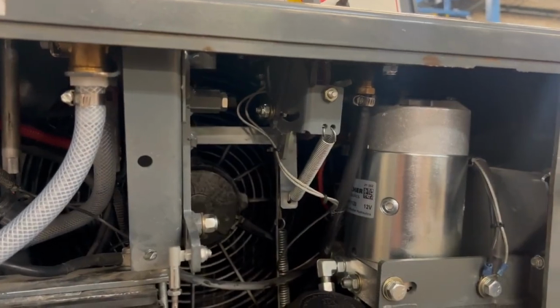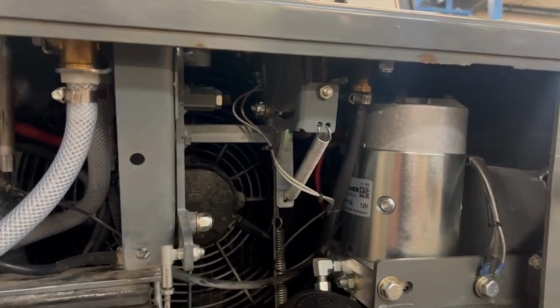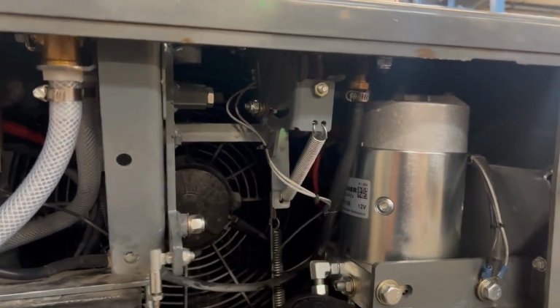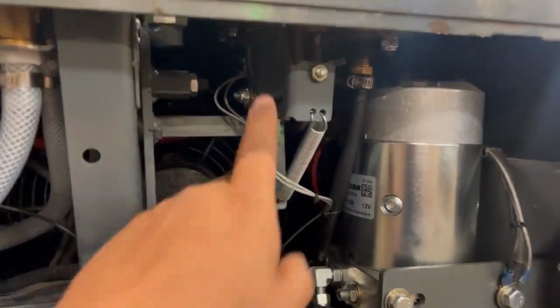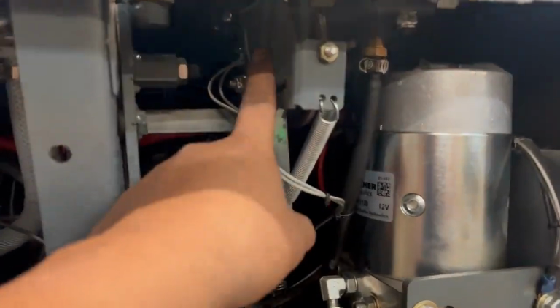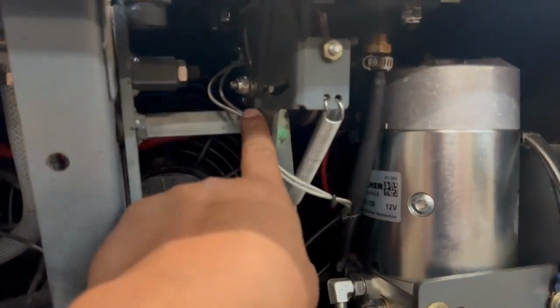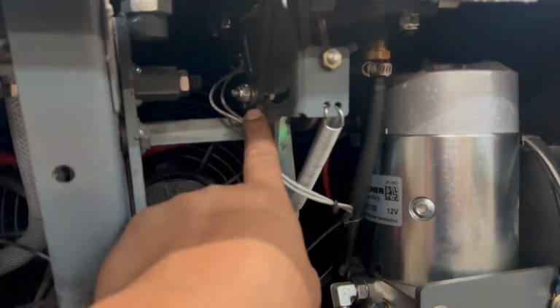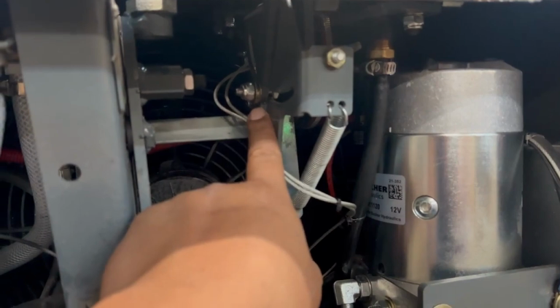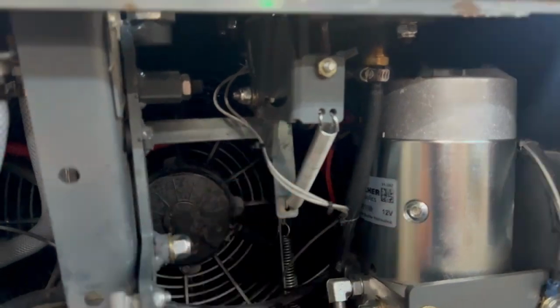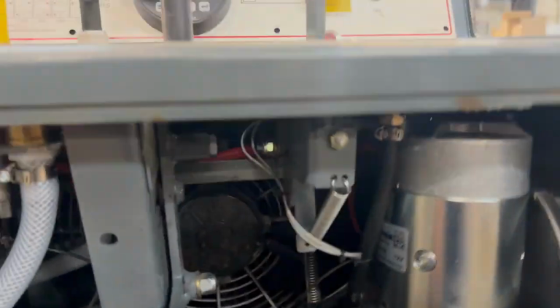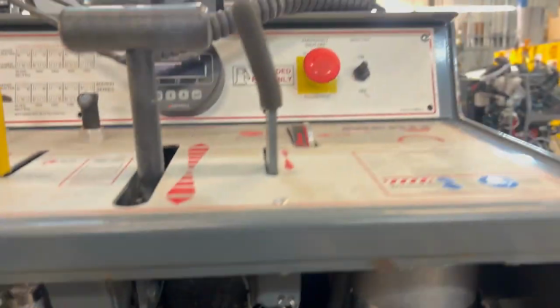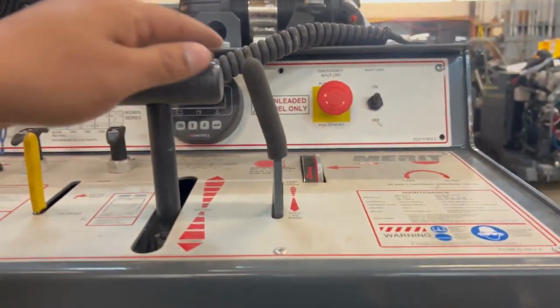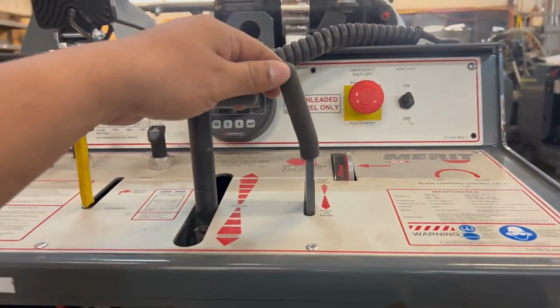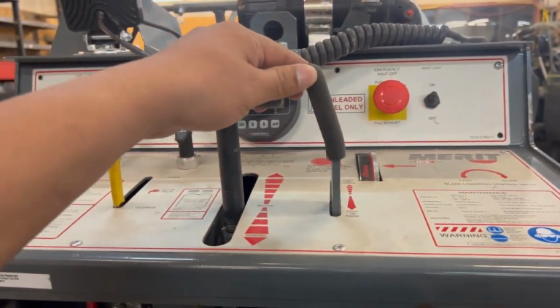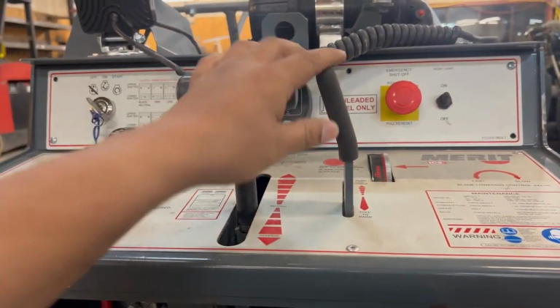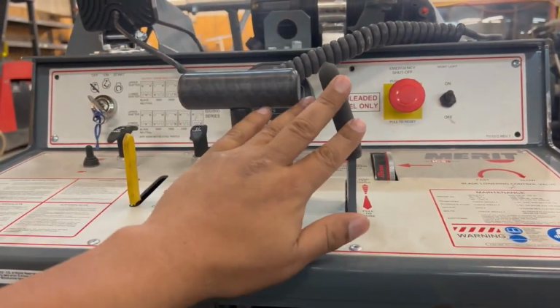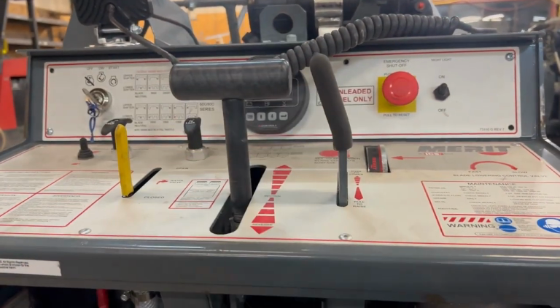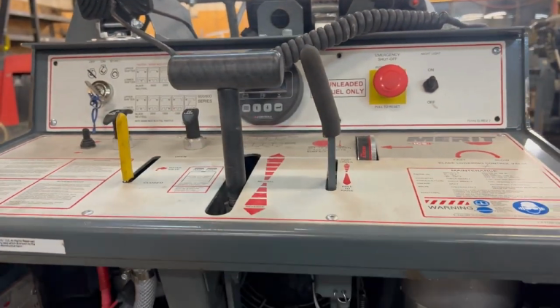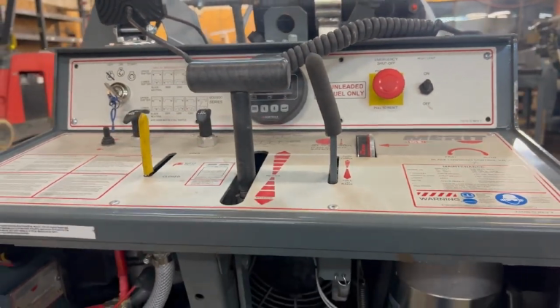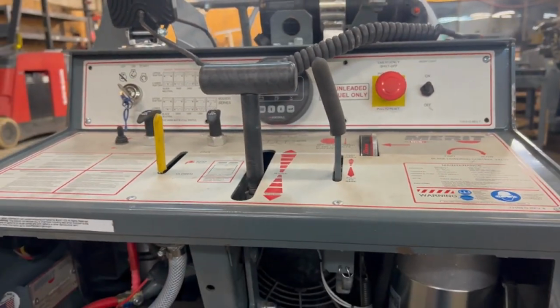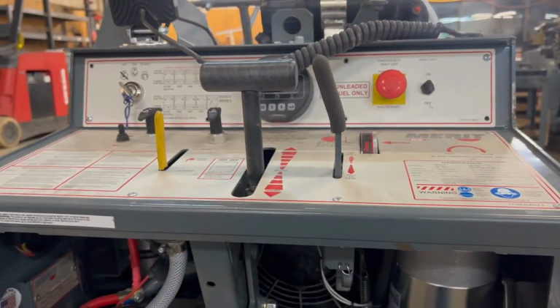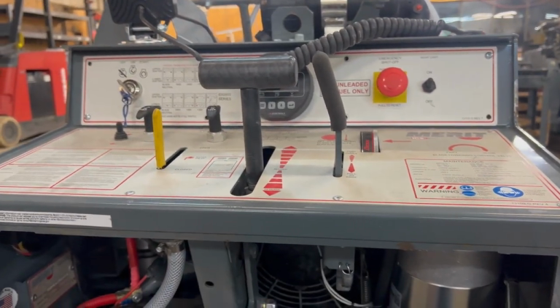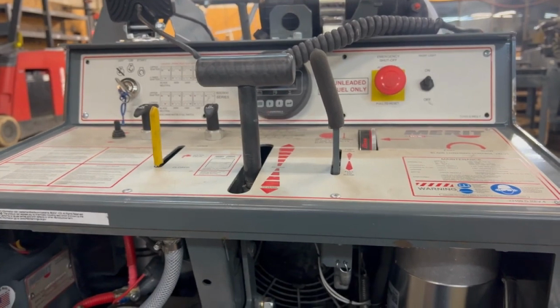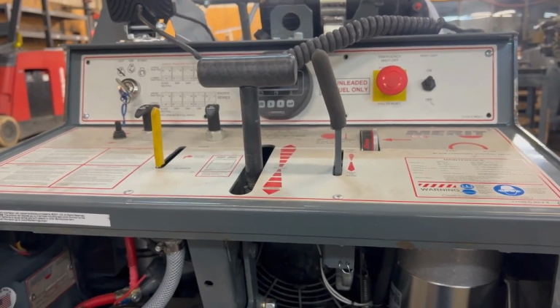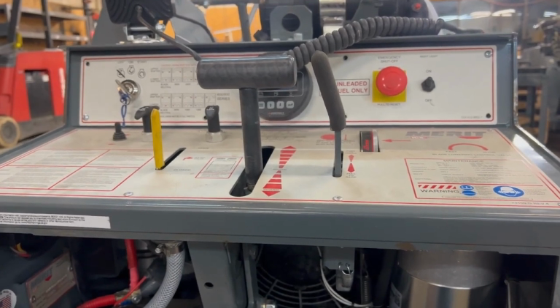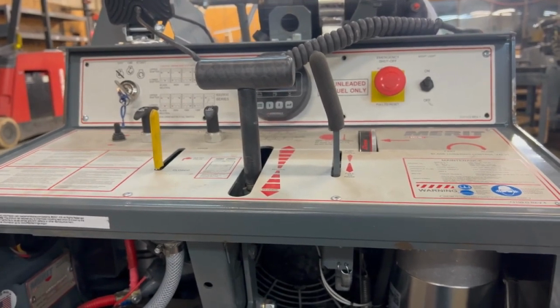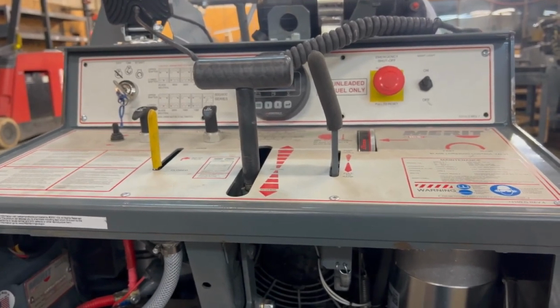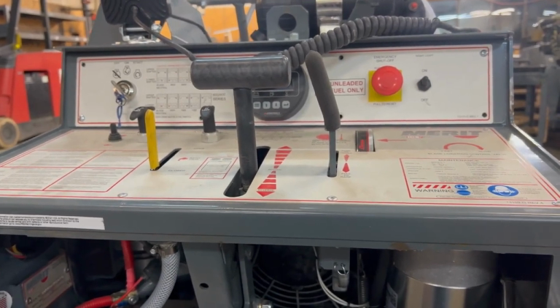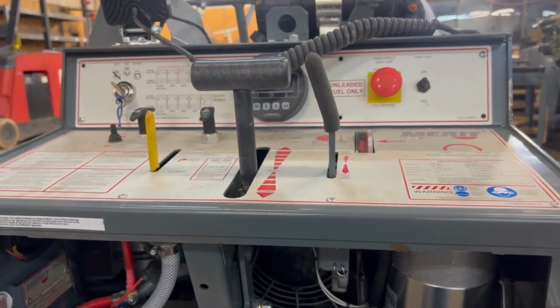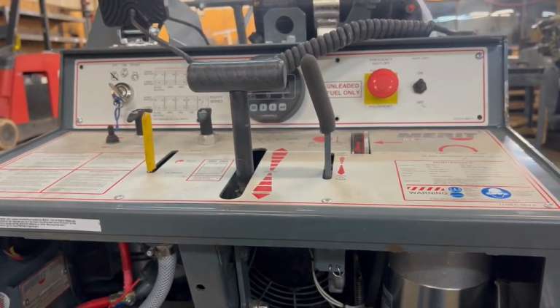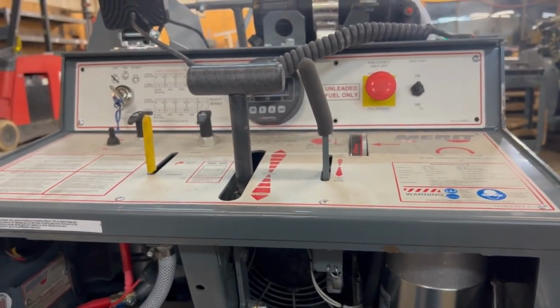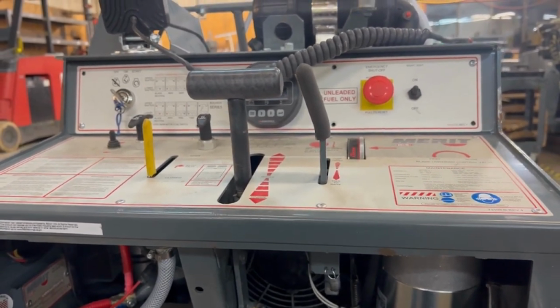Once you have adjusted the raise and lower handle — again, directly underneath the raise and lower control lever — the saw will now stay up by itself. Now, let's move on to reinstalling the rear panel.